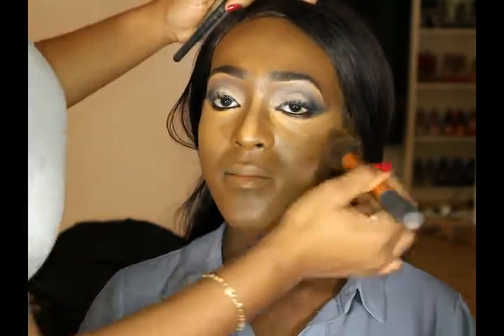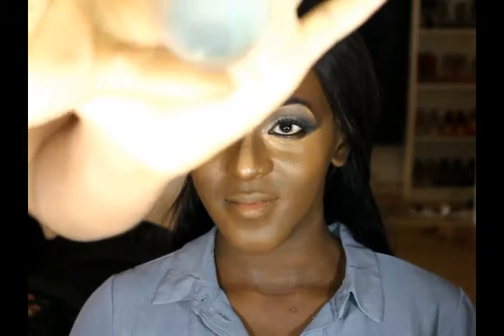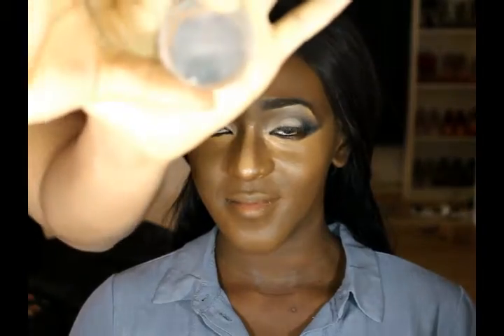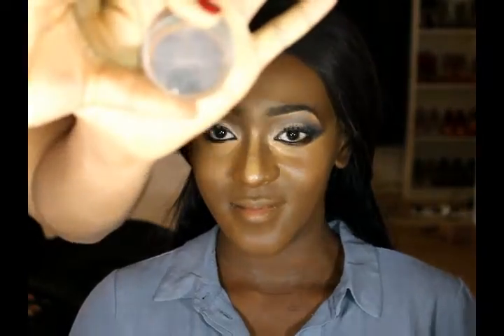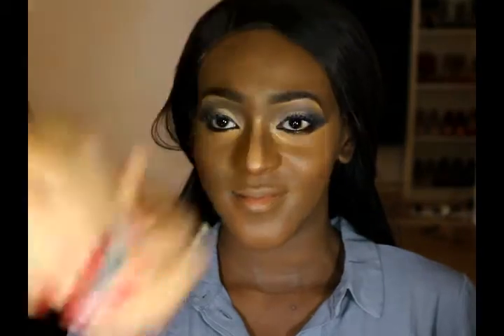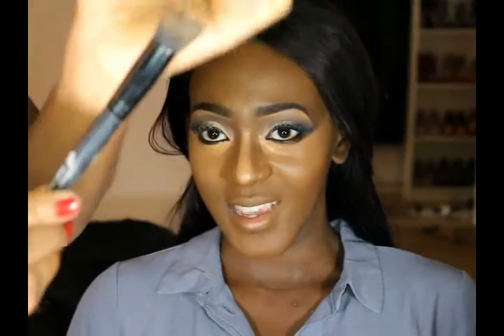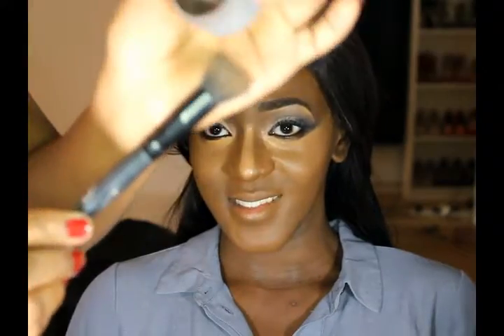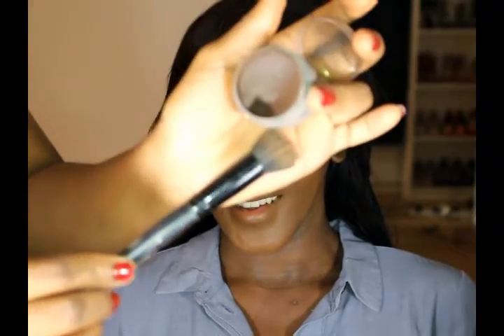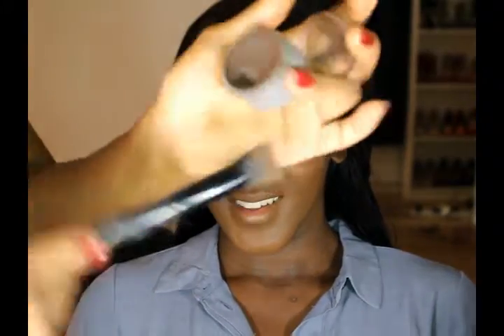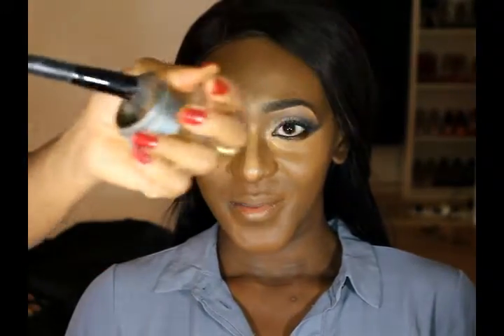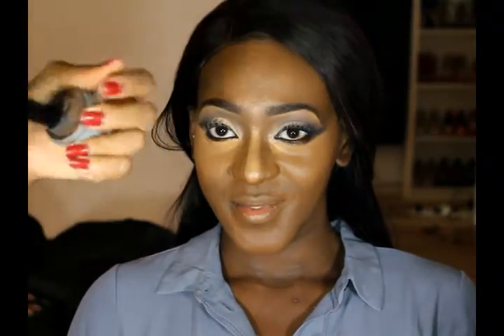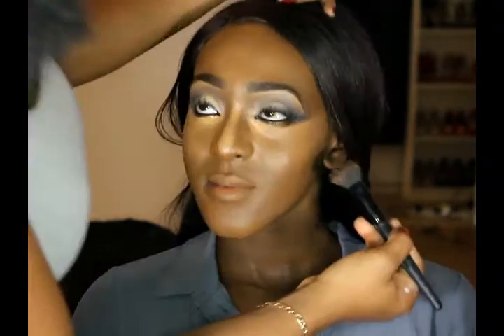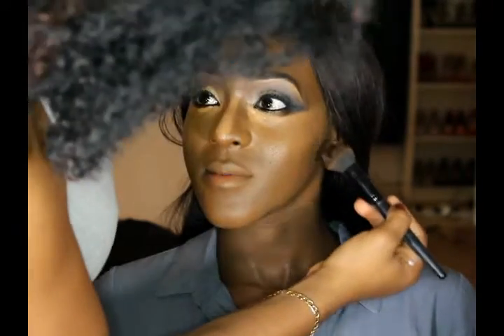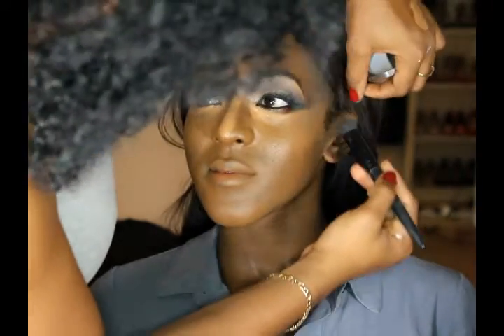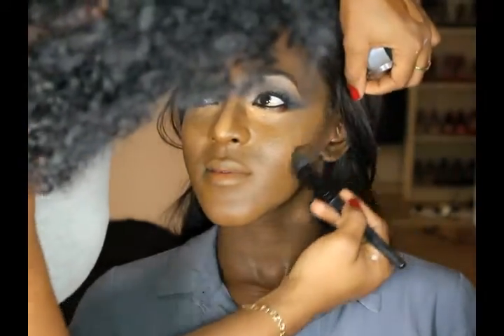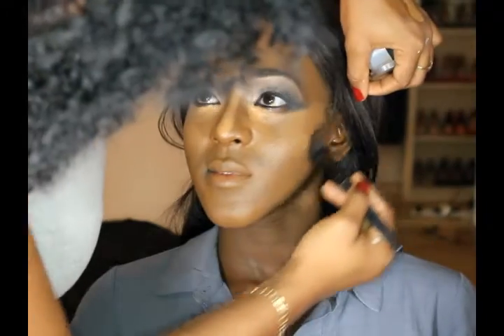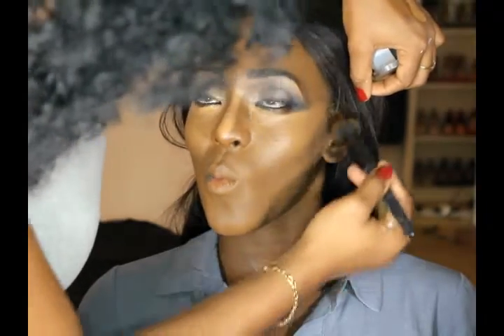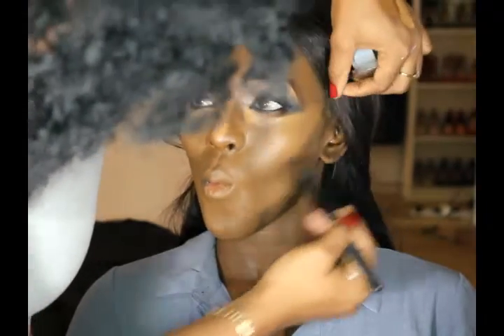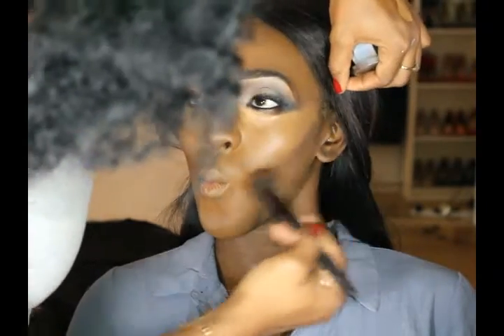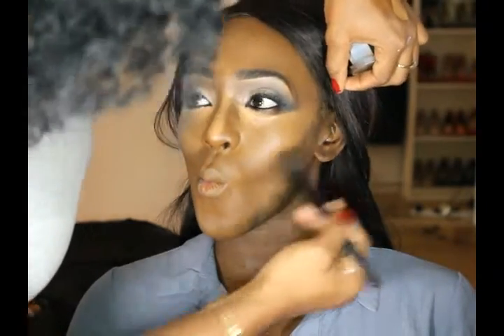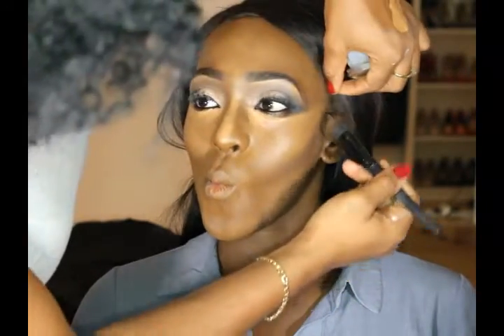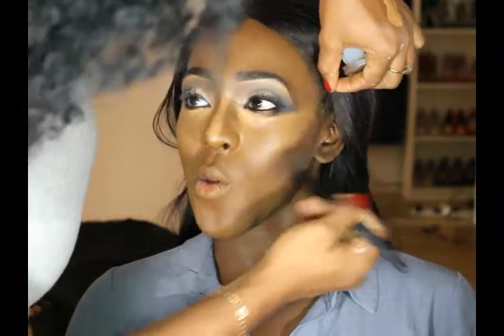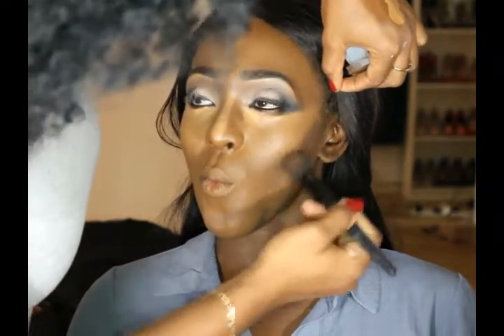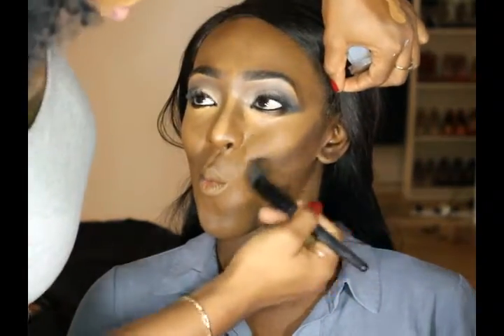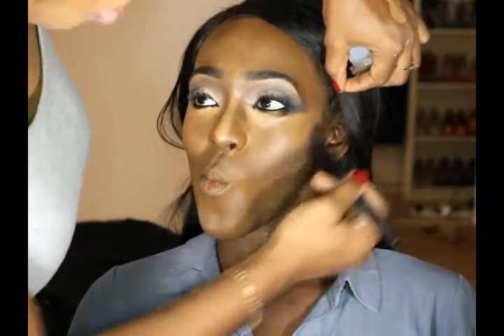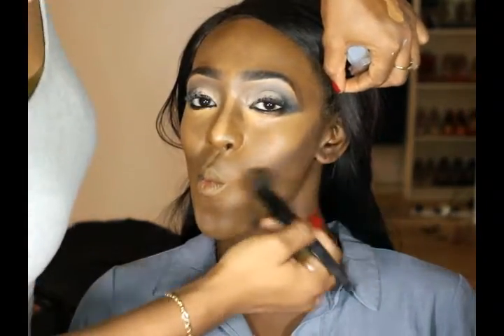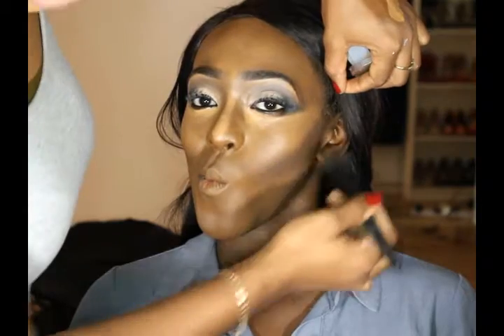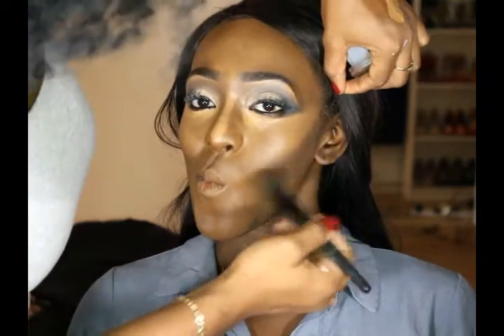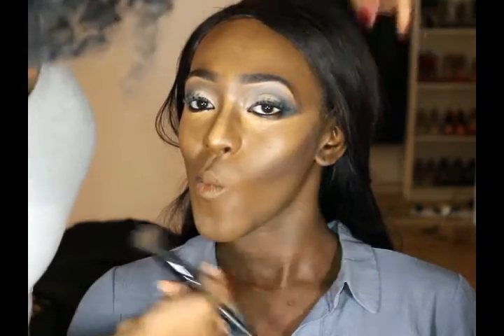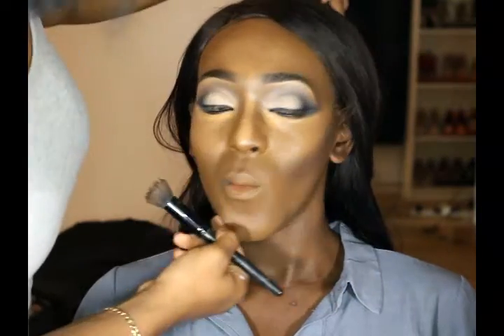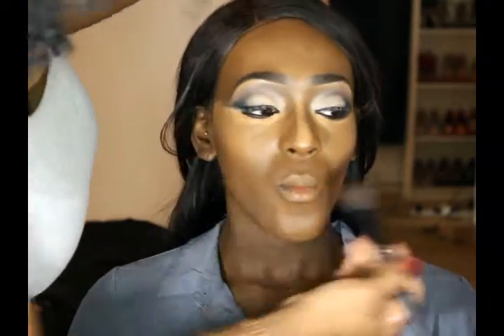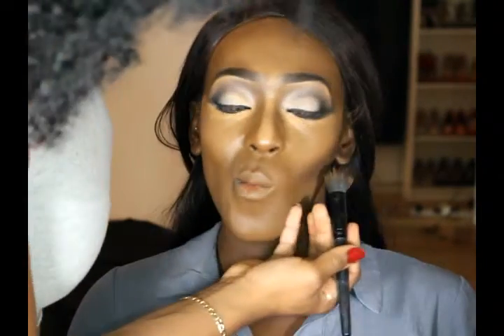Next I'm gonna use a darker concealer from Grimace in the shade of D12 to contour her face, so I'm gonna apply this below her cheekbones, a bit on her nose, and a bit on her forehead. And please guys, don't ask me why she's making weird facial expressions because I have no idea.